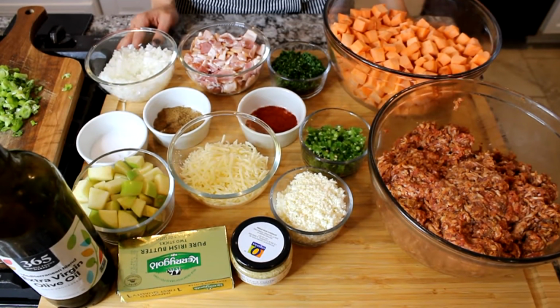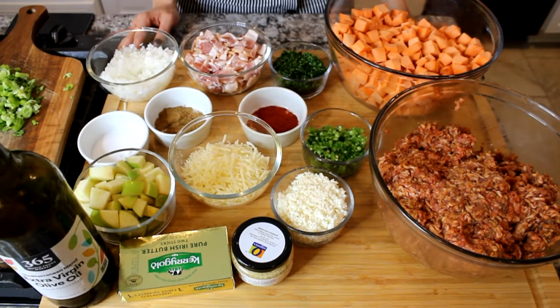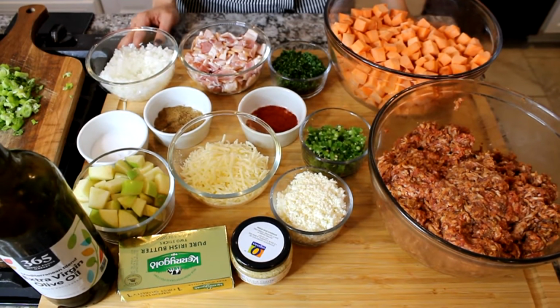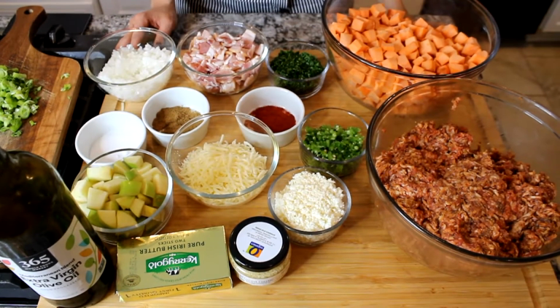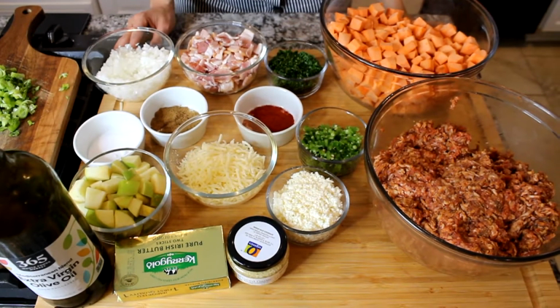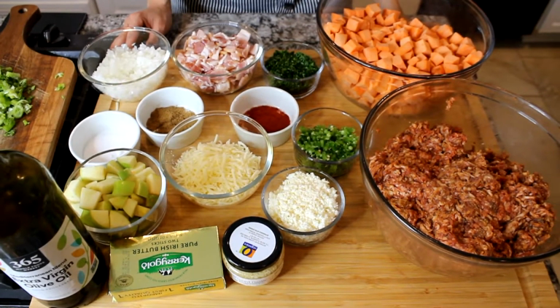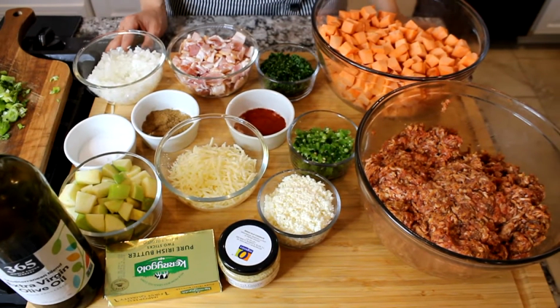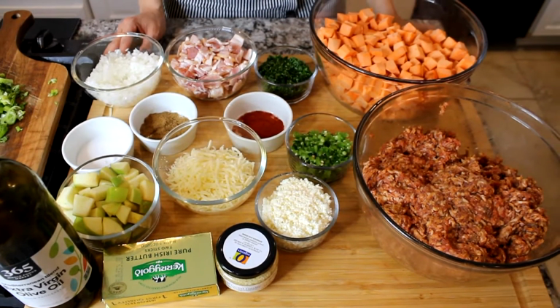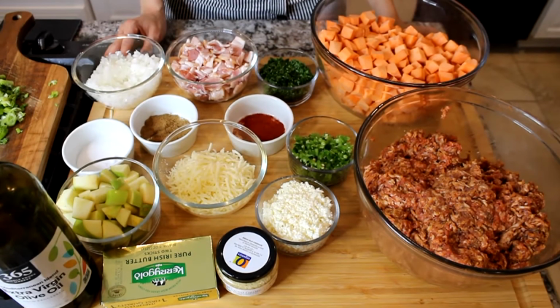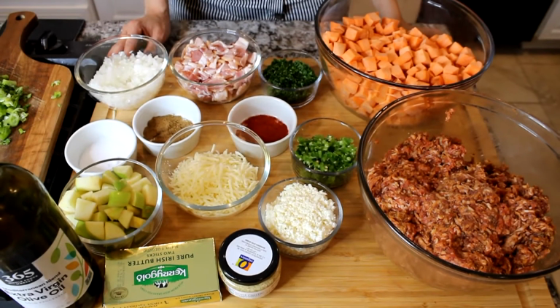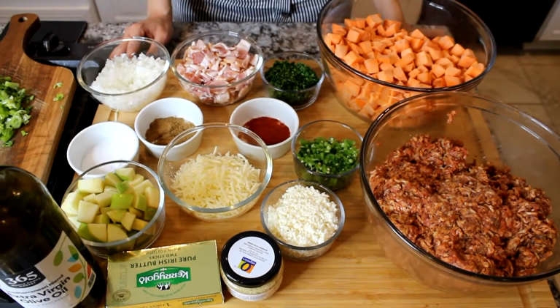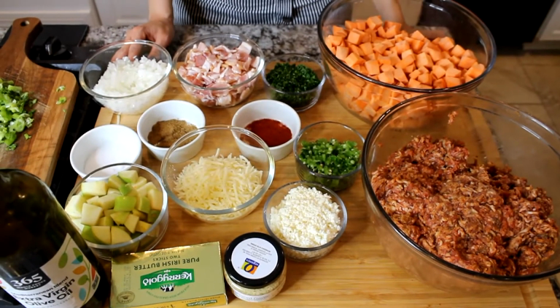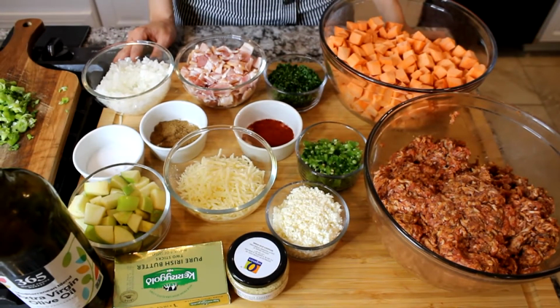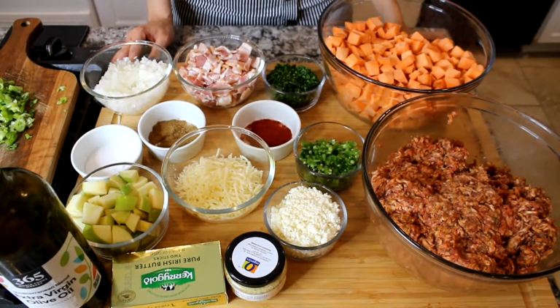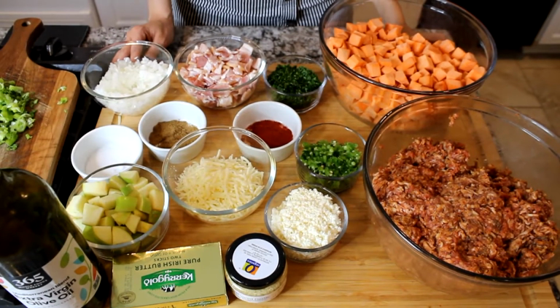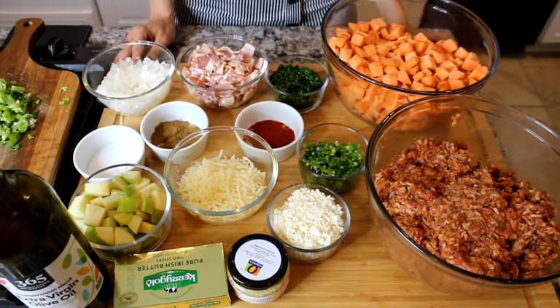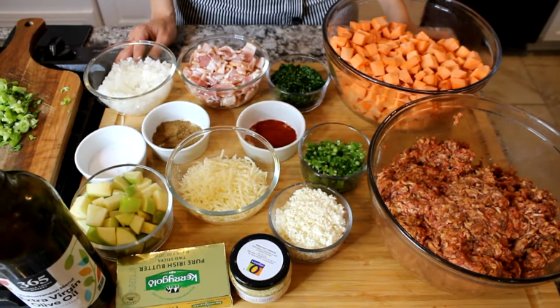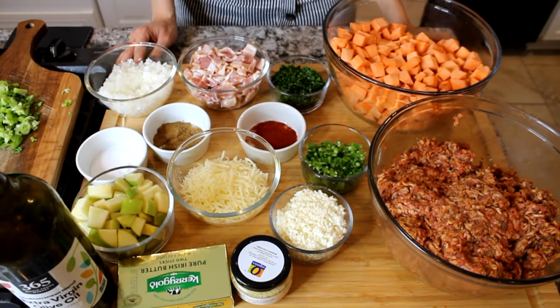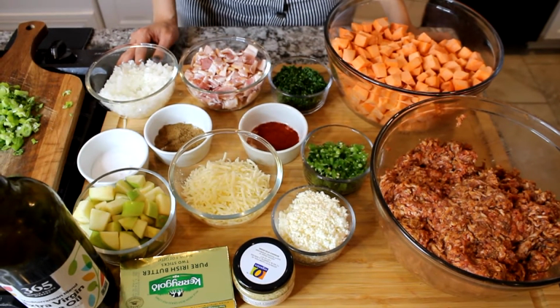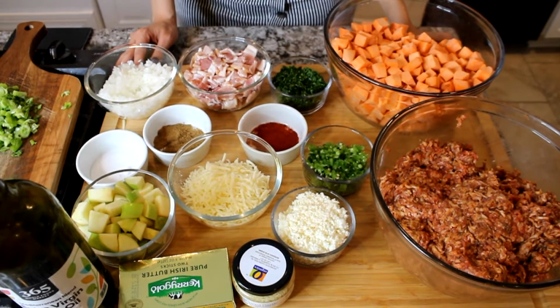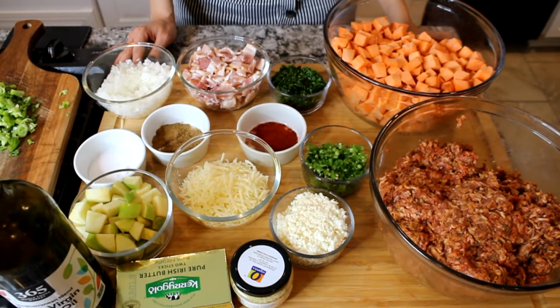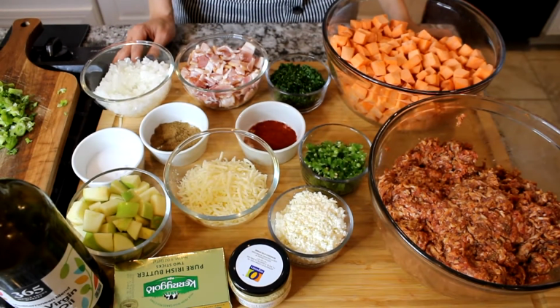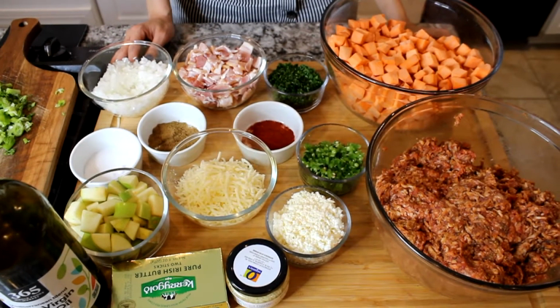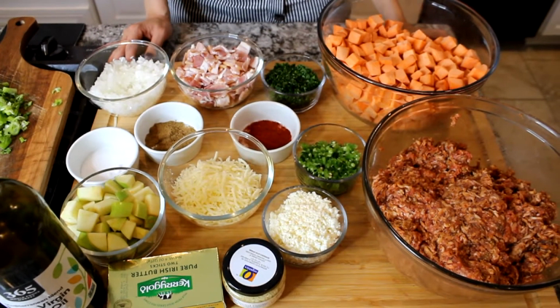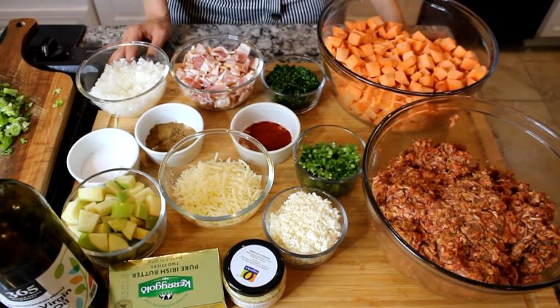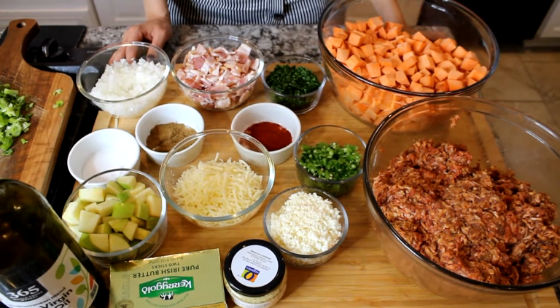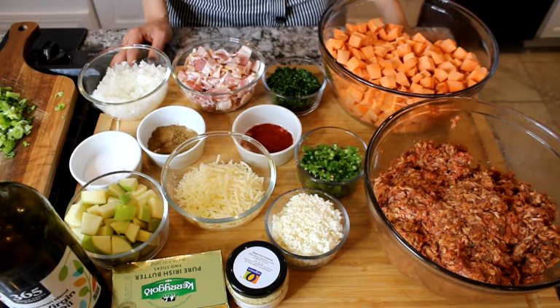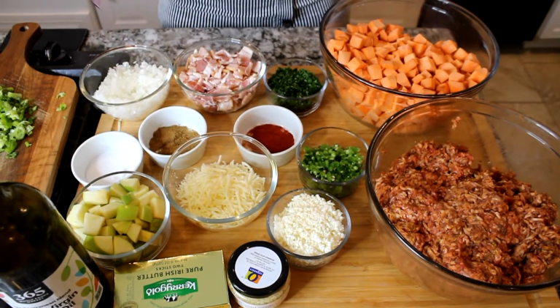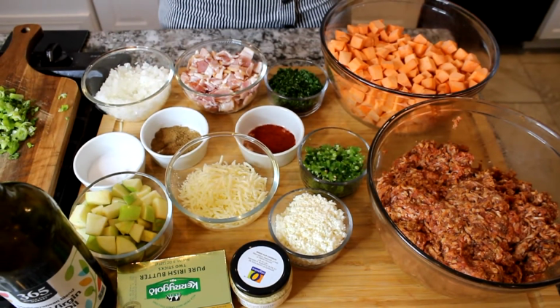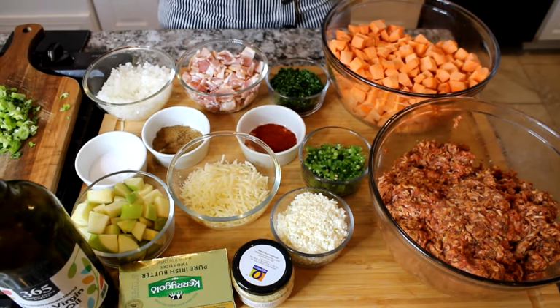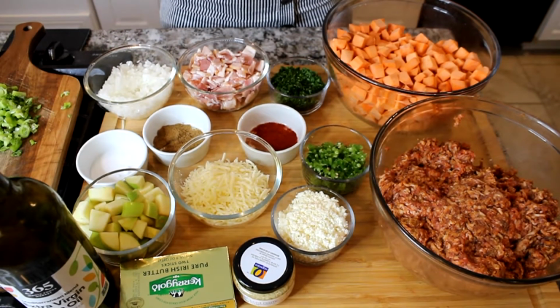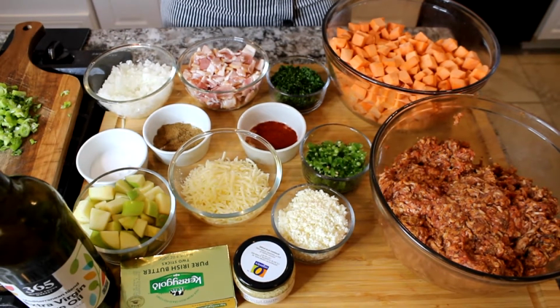I want to share with you that in the description I will be listing the ingredients and the measurements. Let's get started by telling you guys all the ingredients.